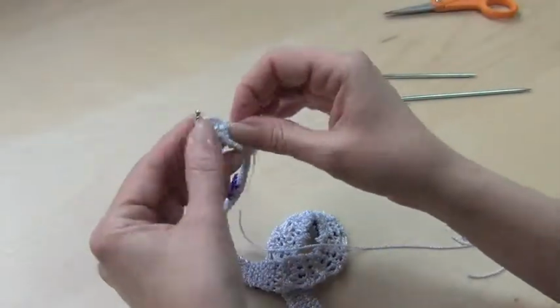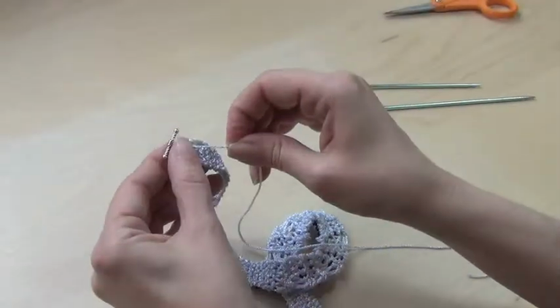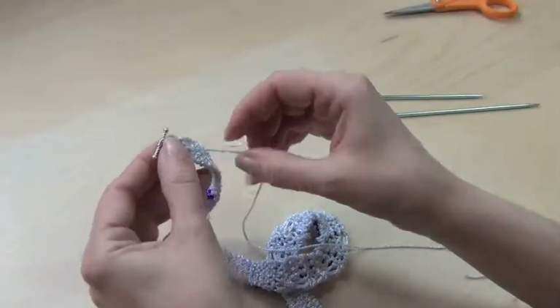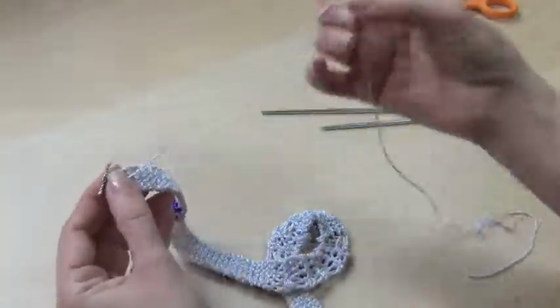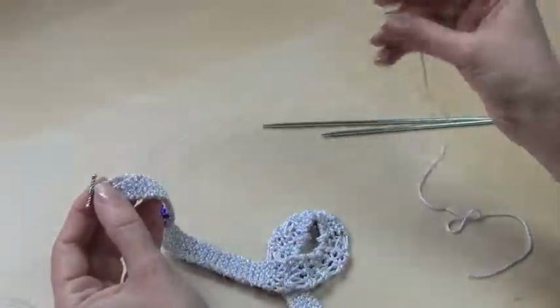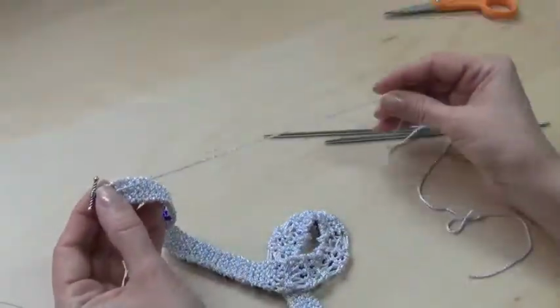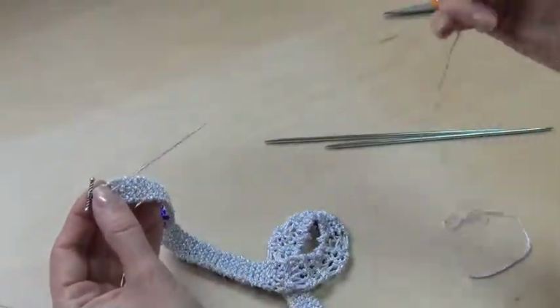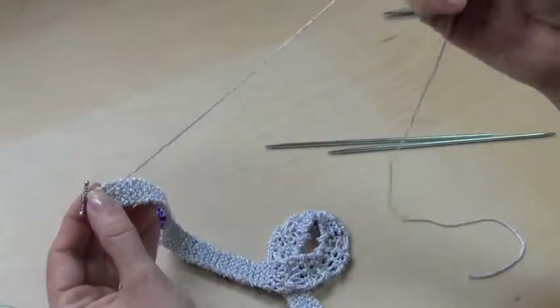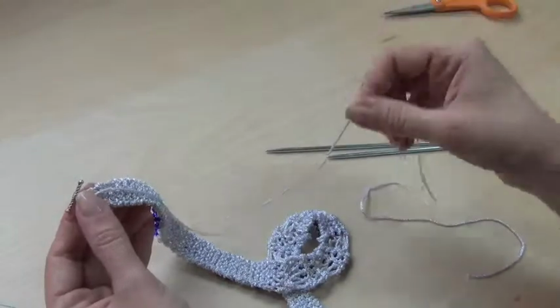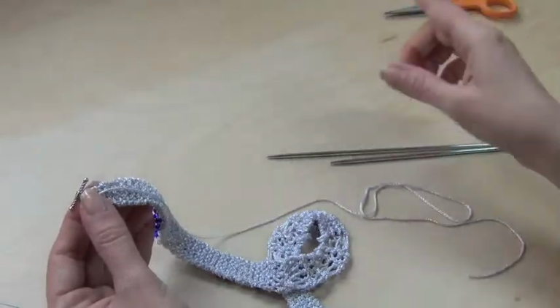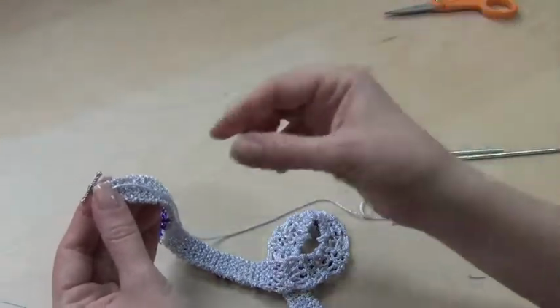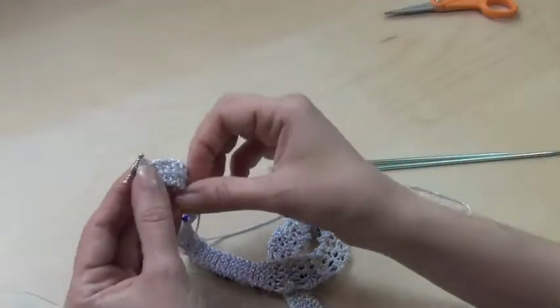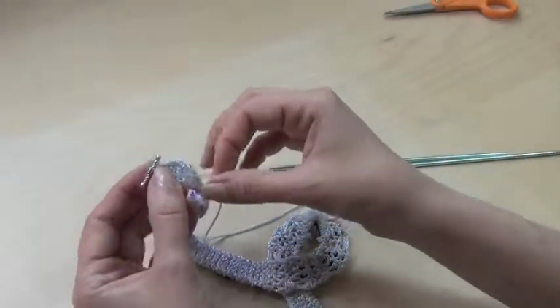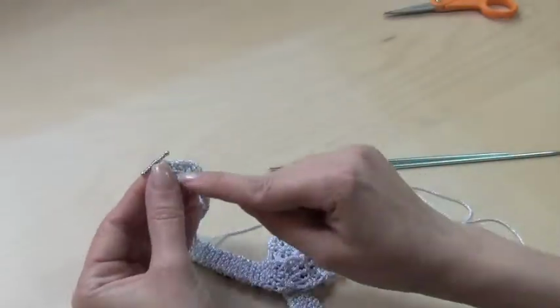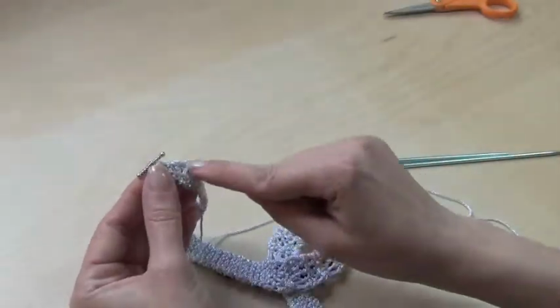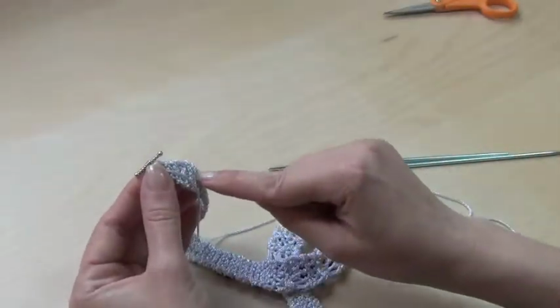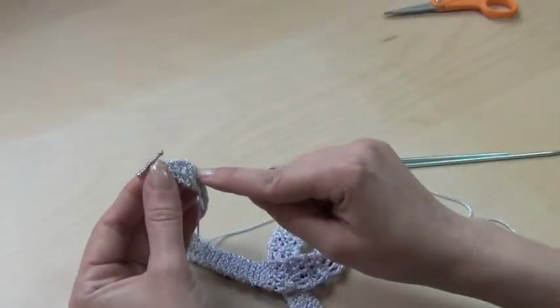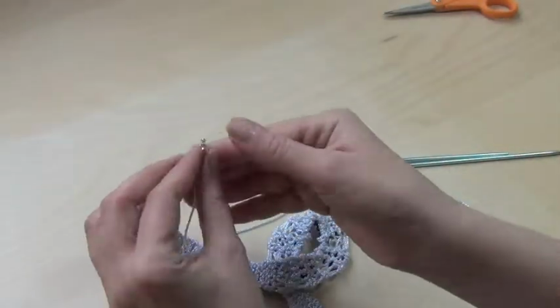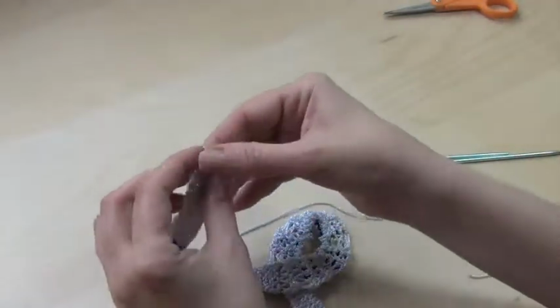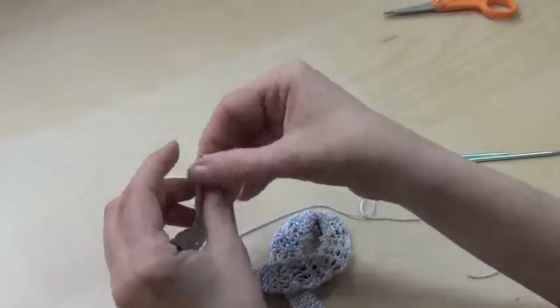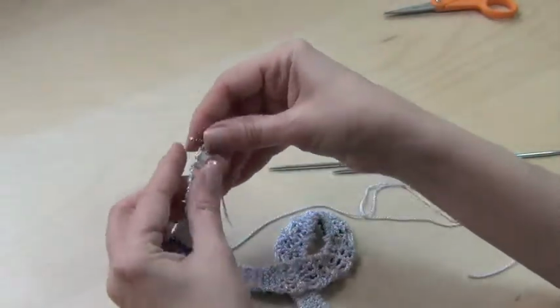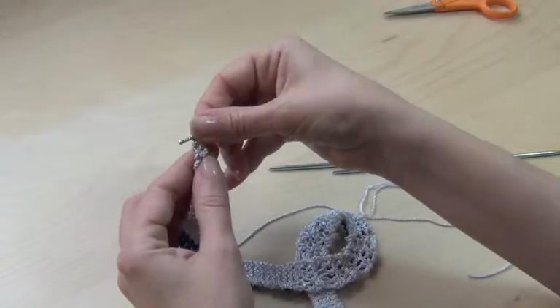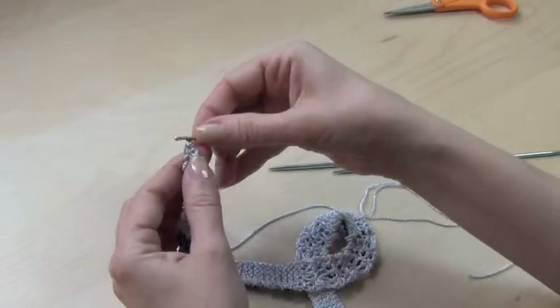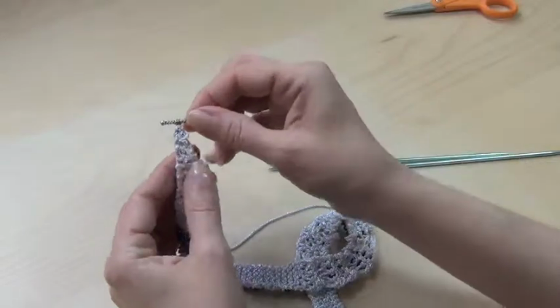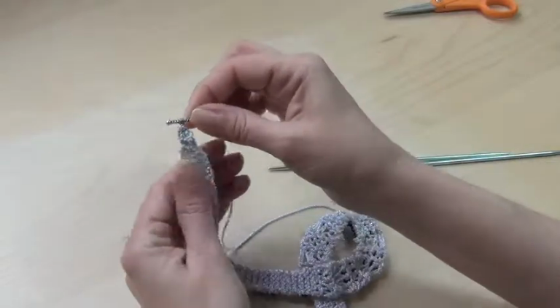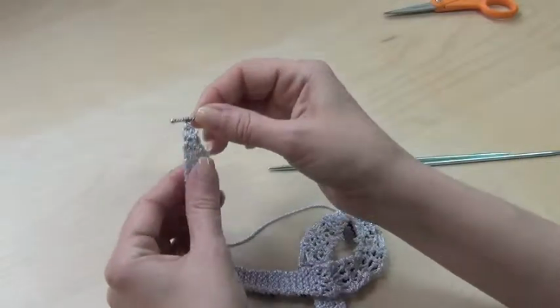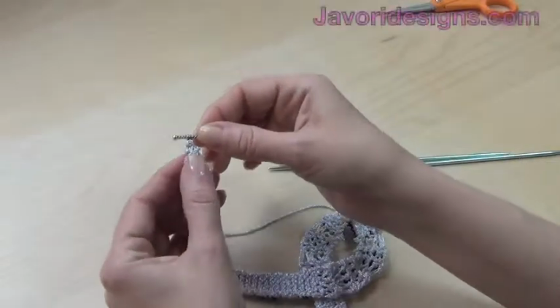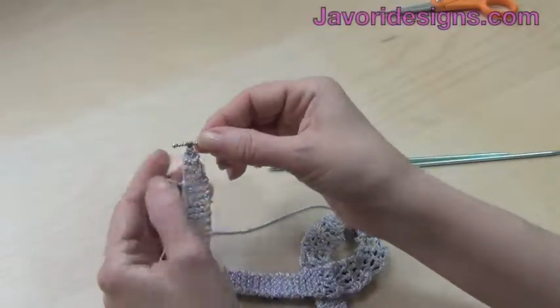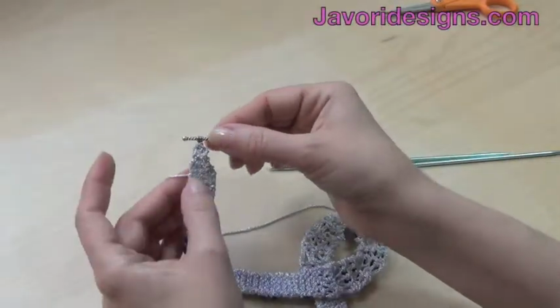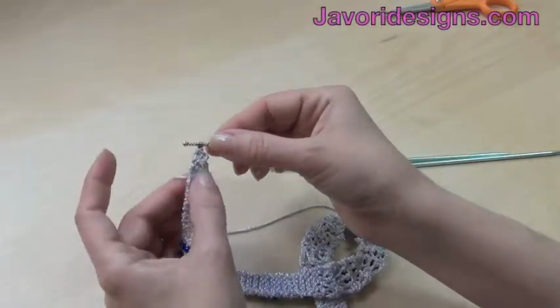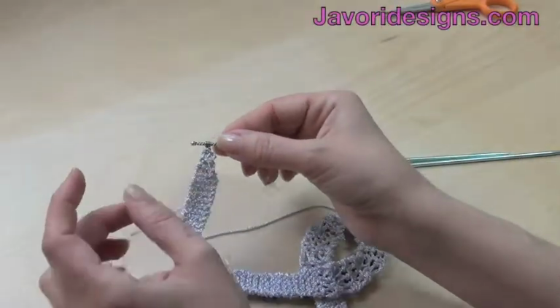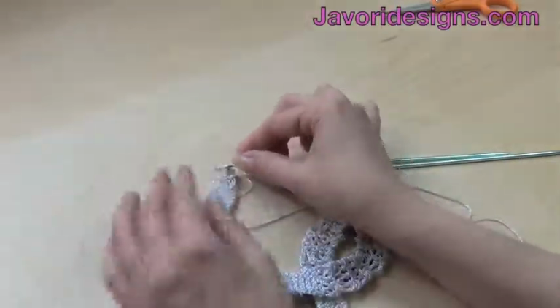Pull it tight and cut this tail a little bit shorter. You can take a crochet hook to weave in the ends, and you can see how this is incorporated with the necklace.